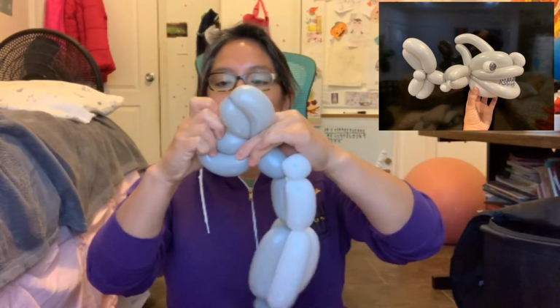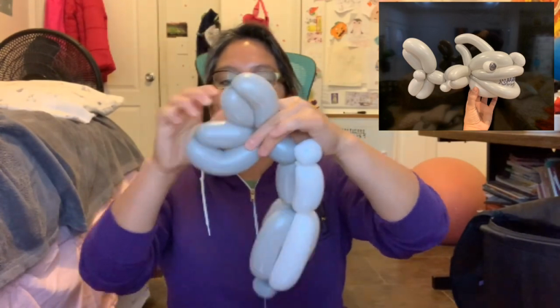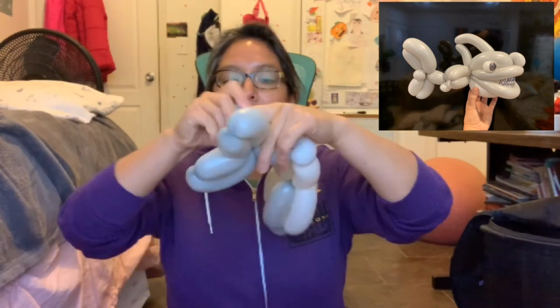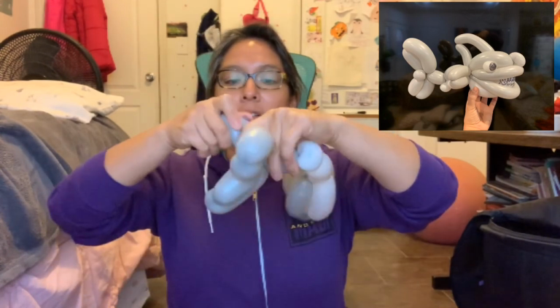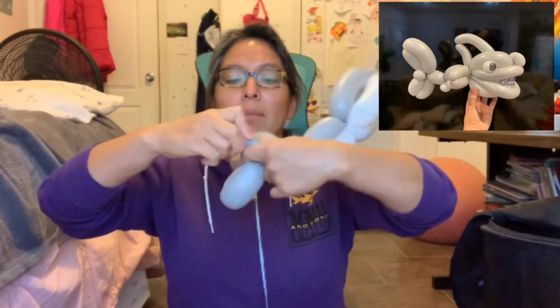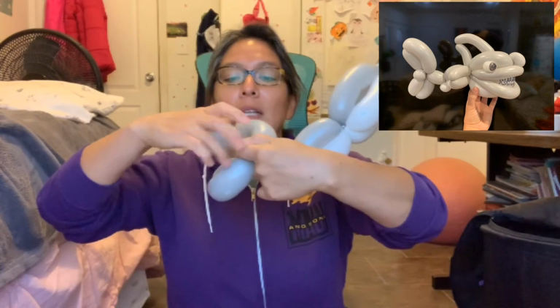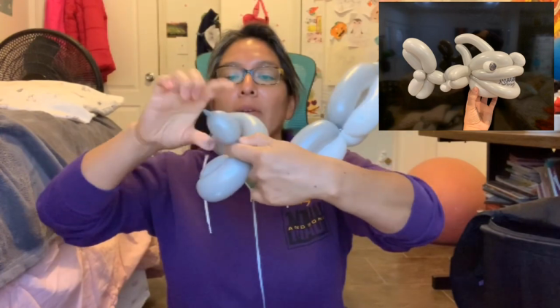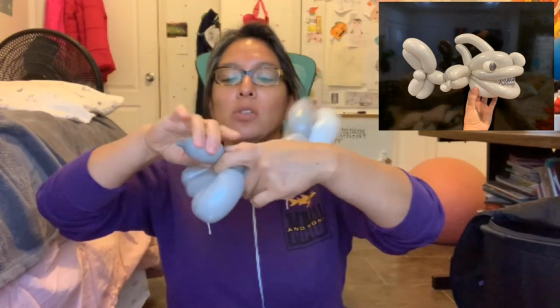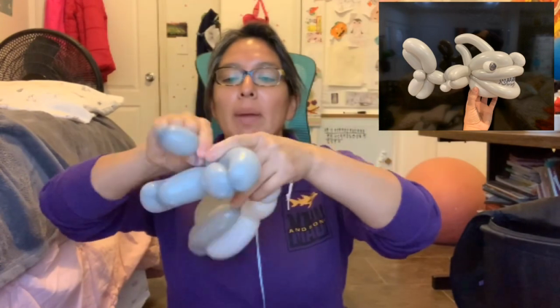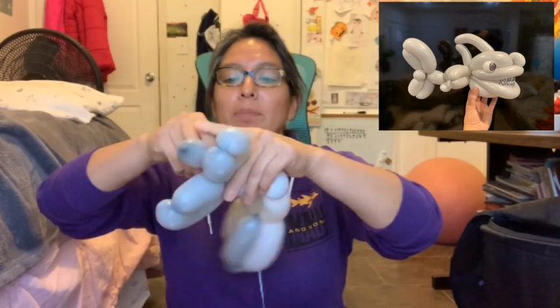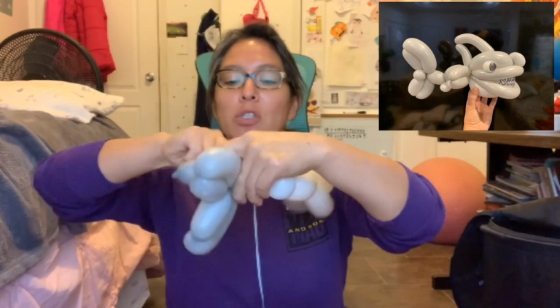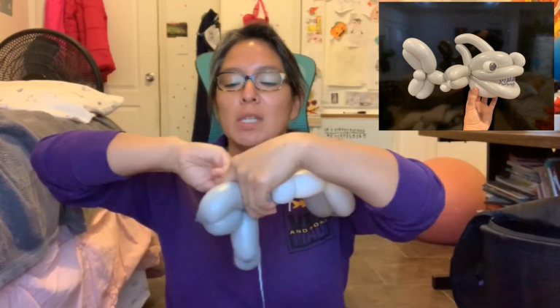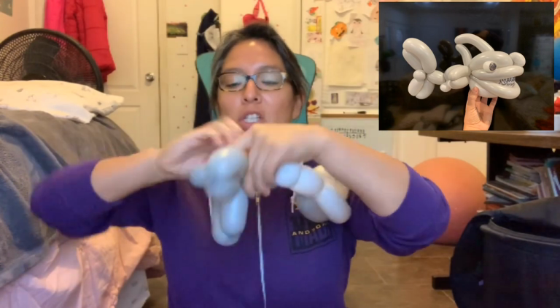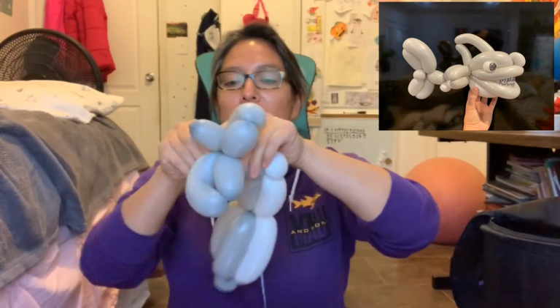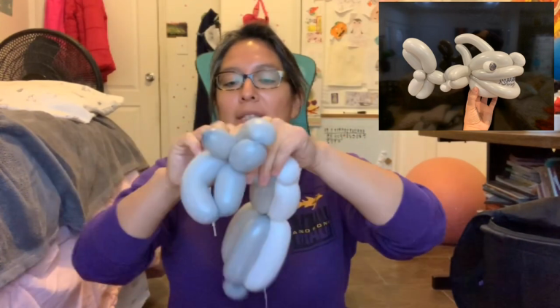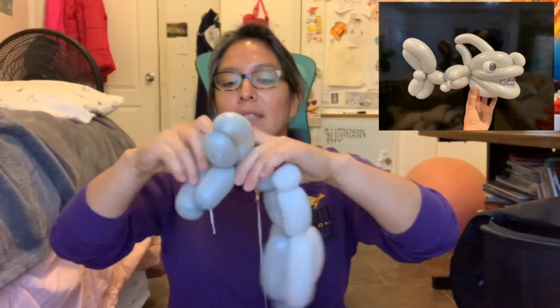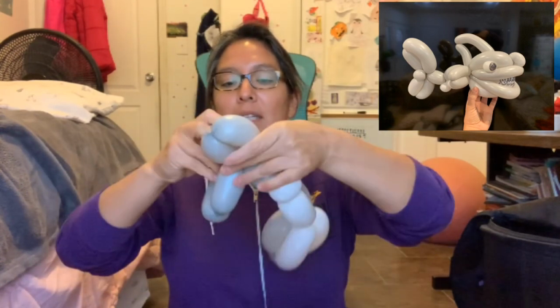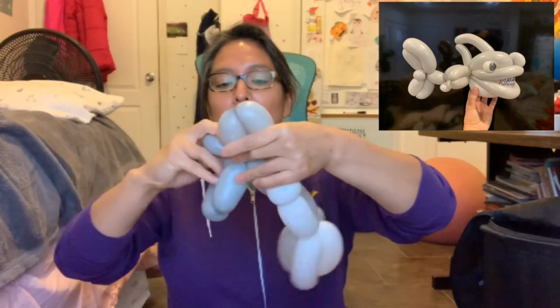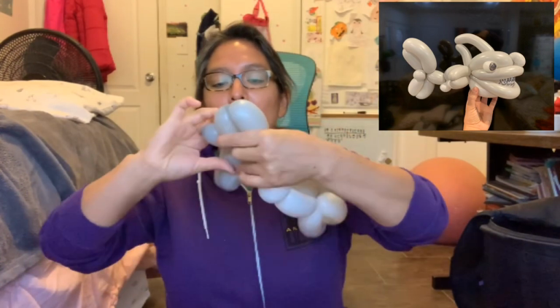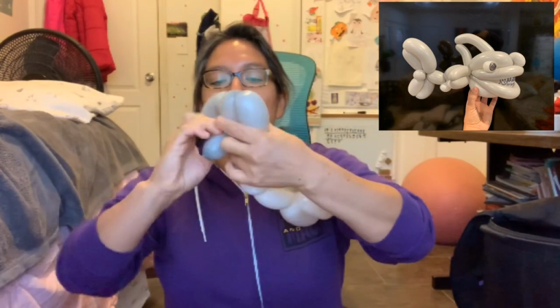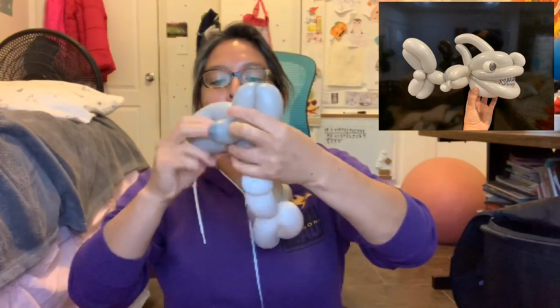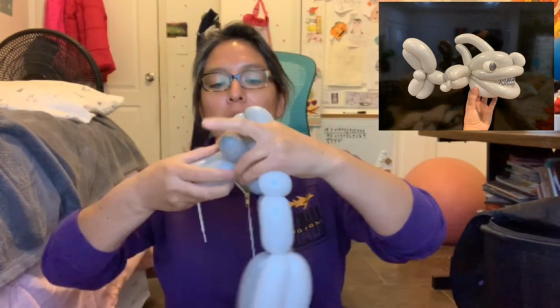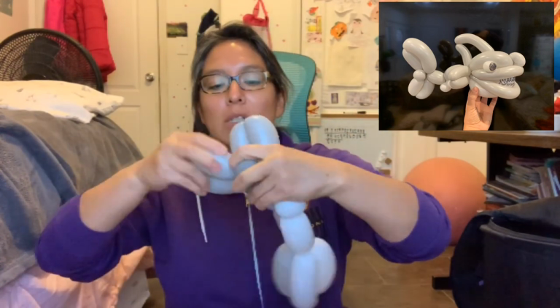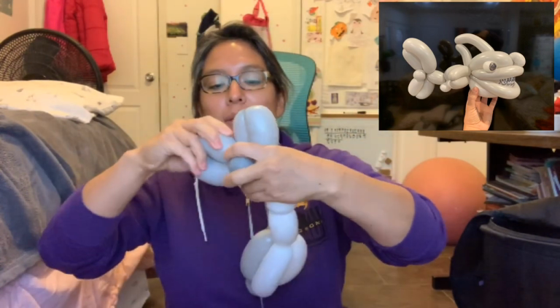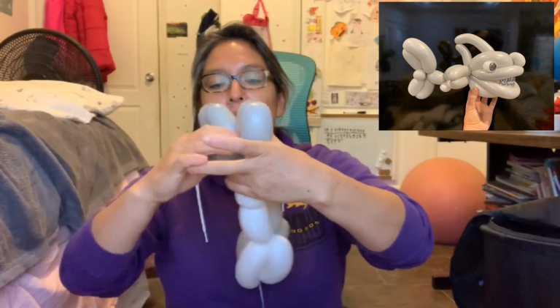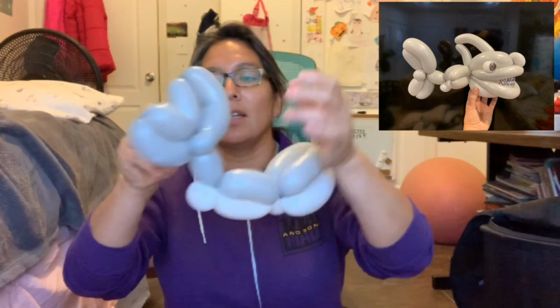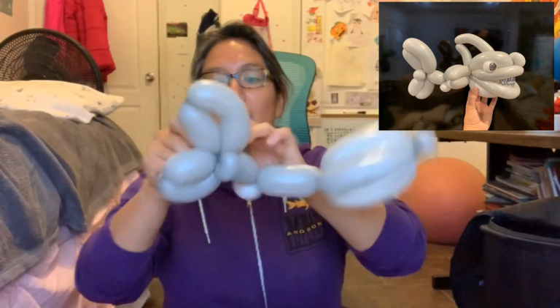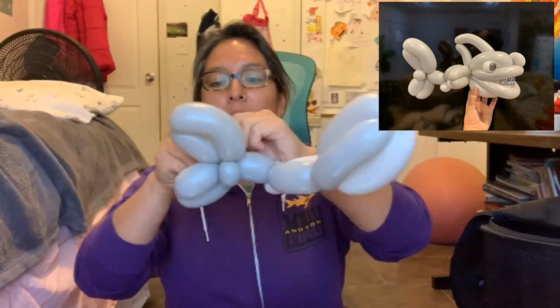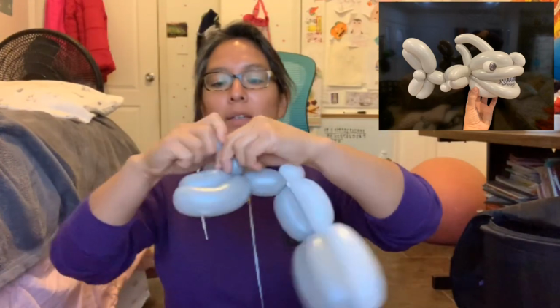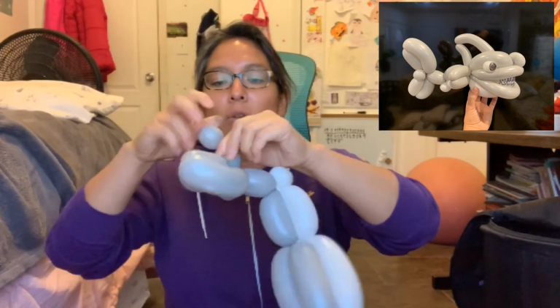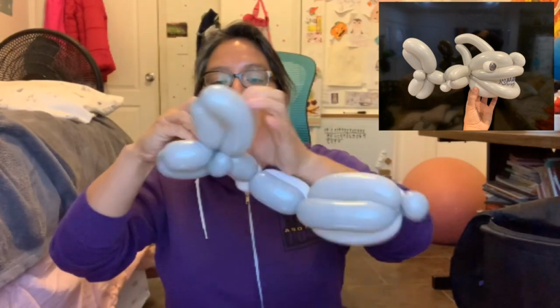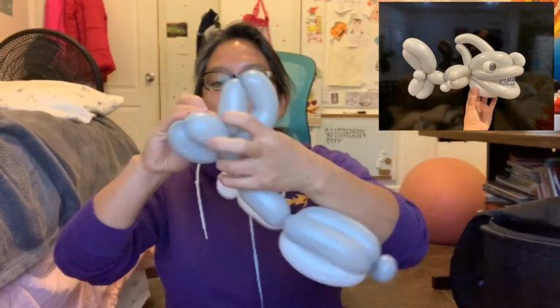Then with the rest, you're gonna make a pinch twist on each side, just to make sure this is going to stay there — two pinch twists.